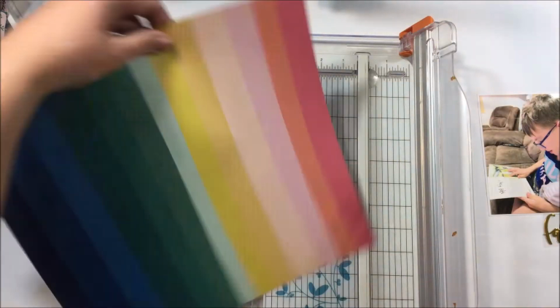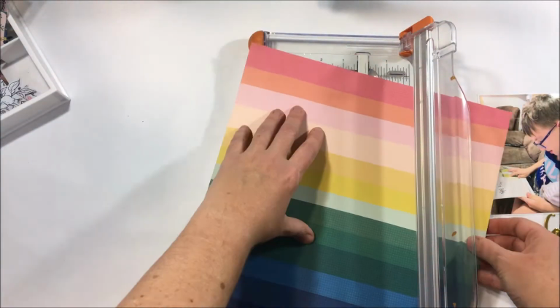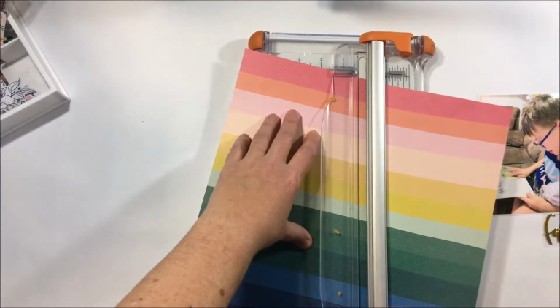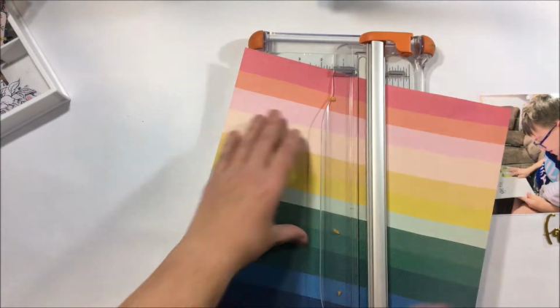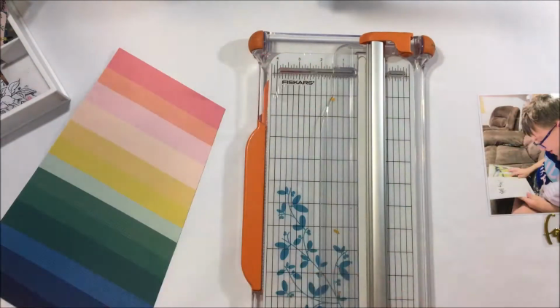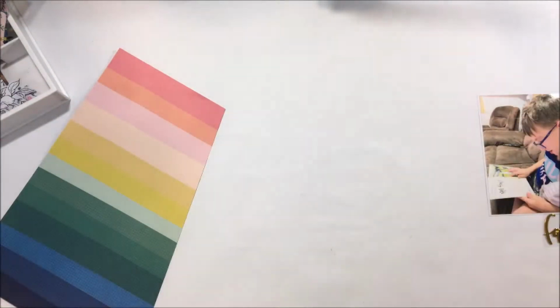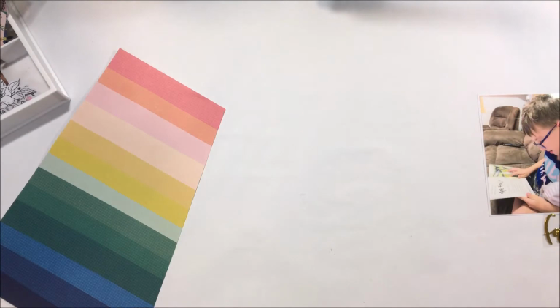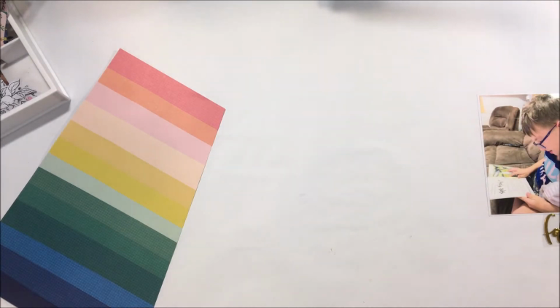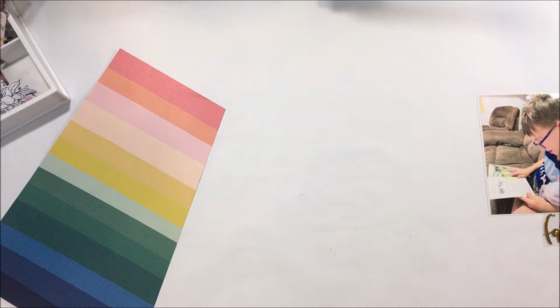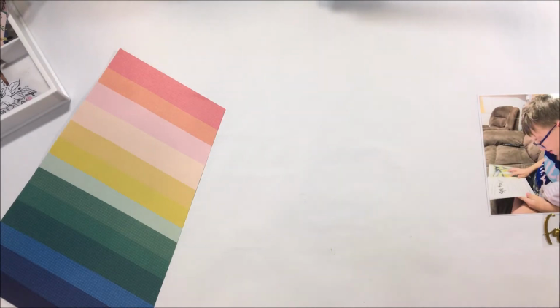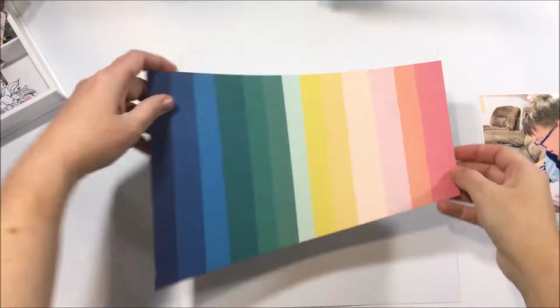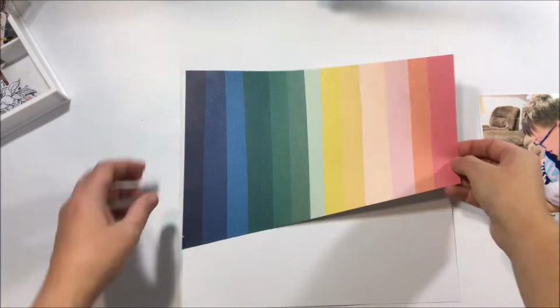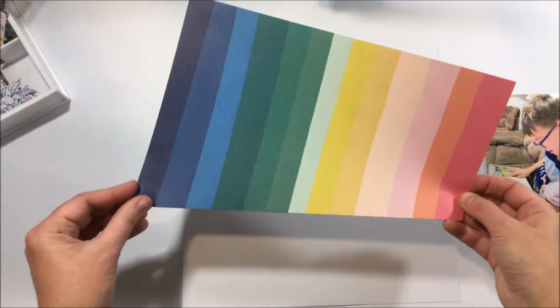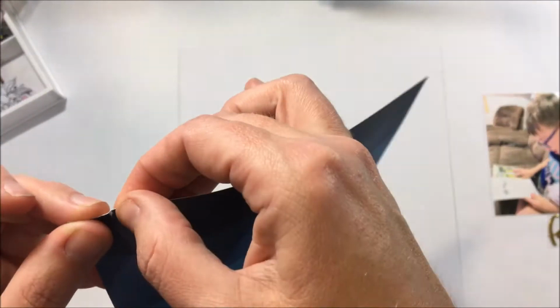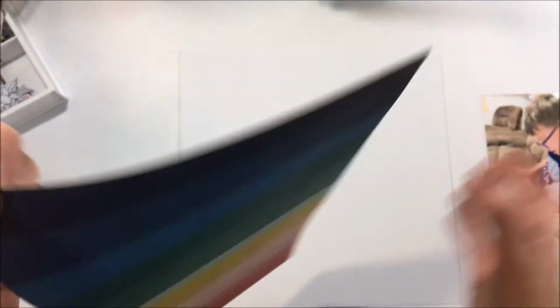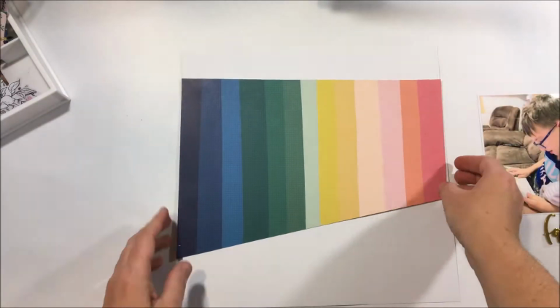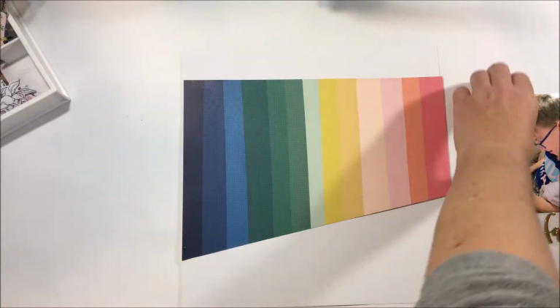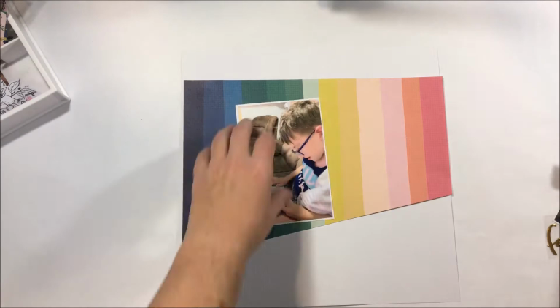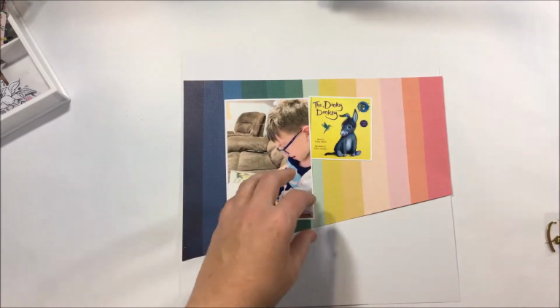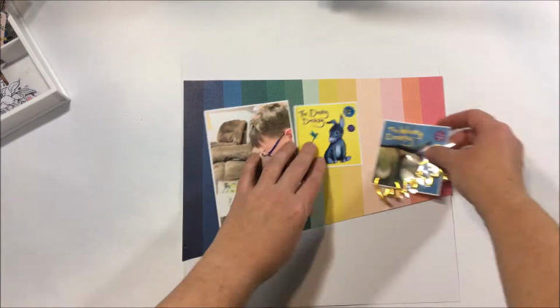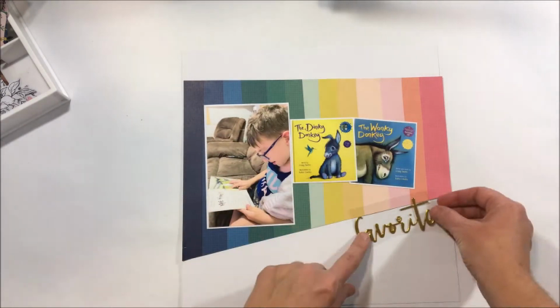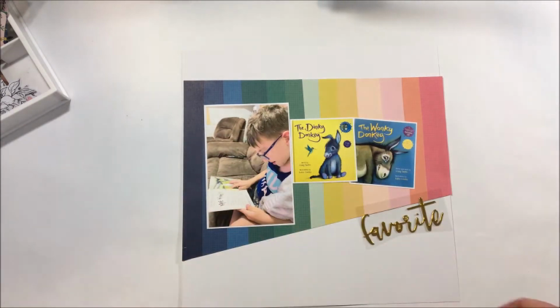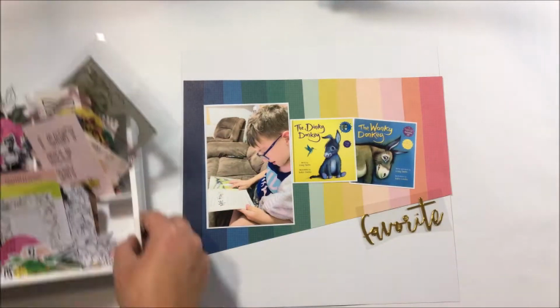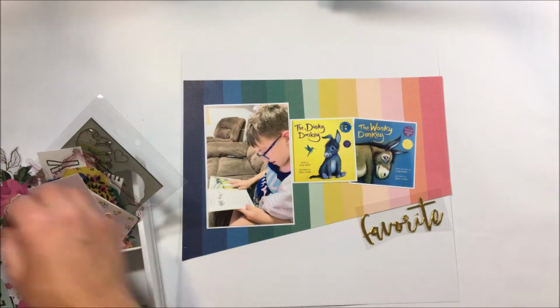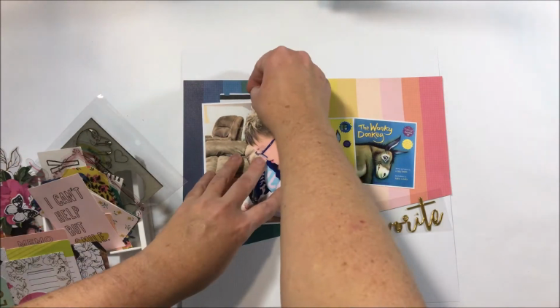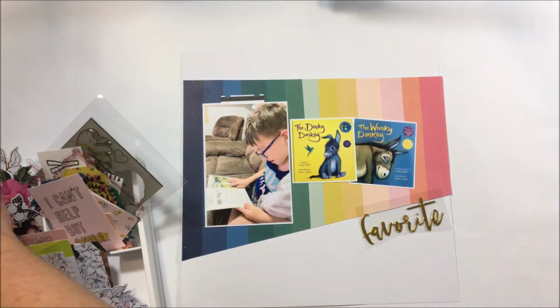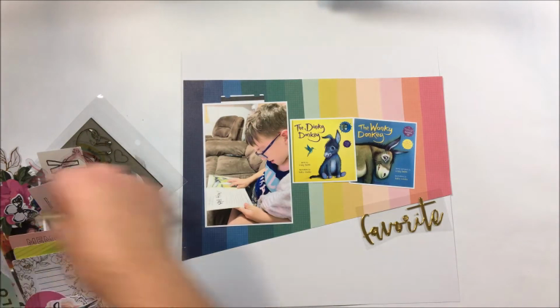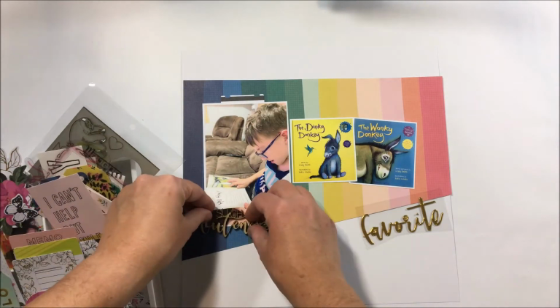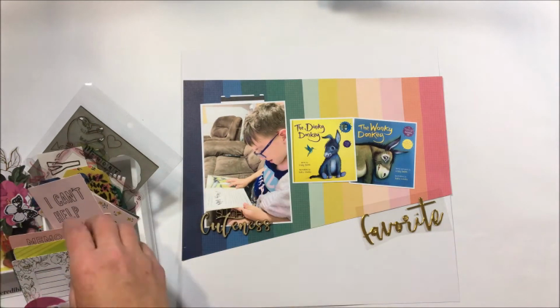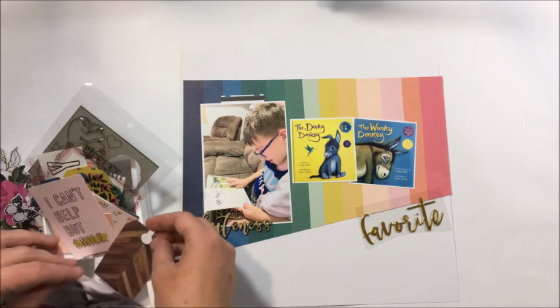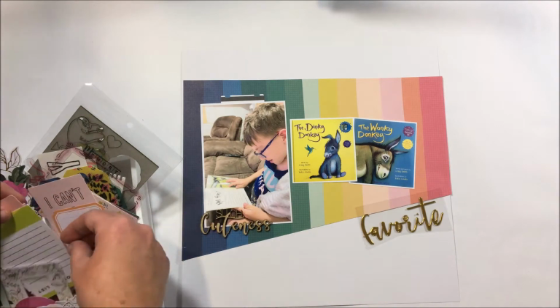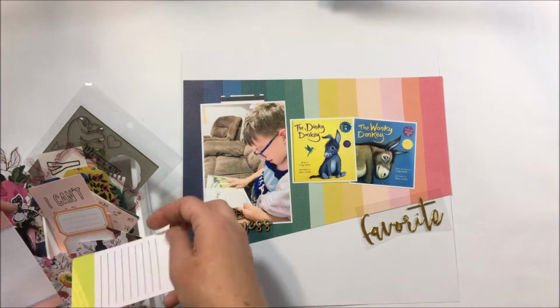If you haven't read them and you've got kids, make sure you get them because they are hilarious. It is Master Zed's favourite book and he just sits there and reads it over and over again — he loves it.